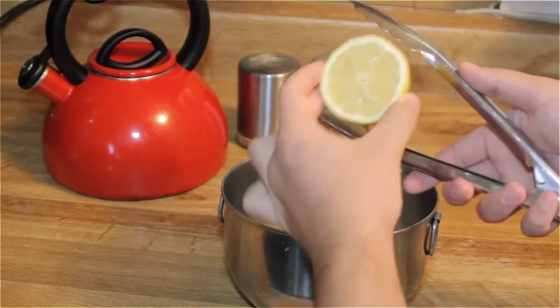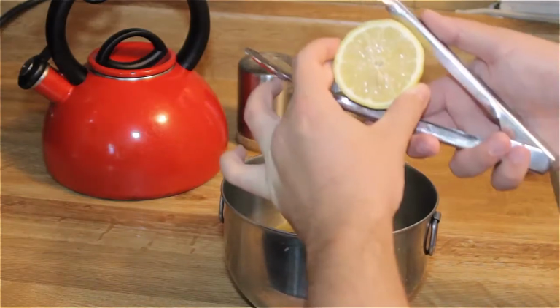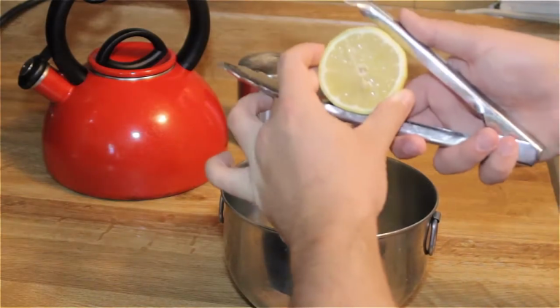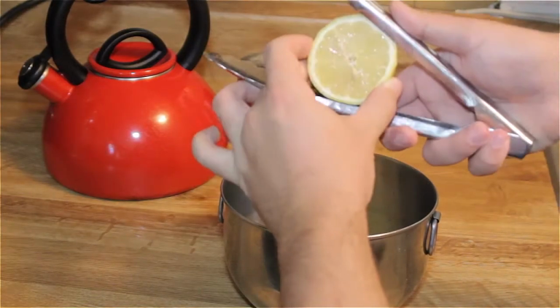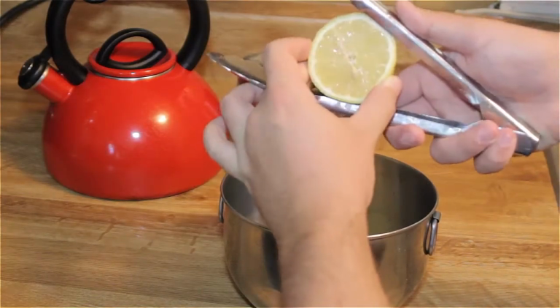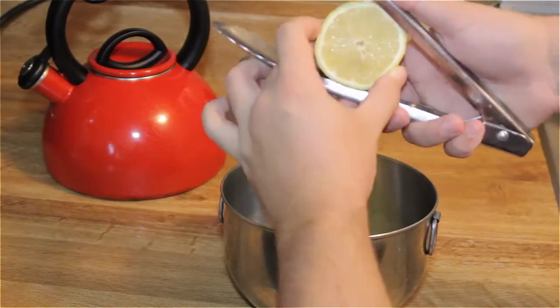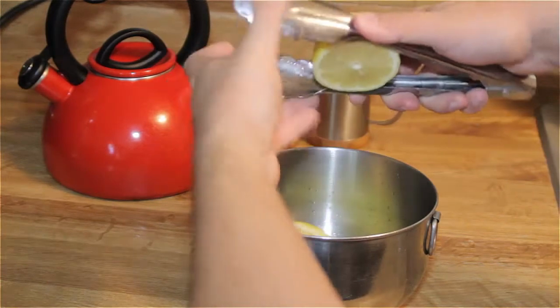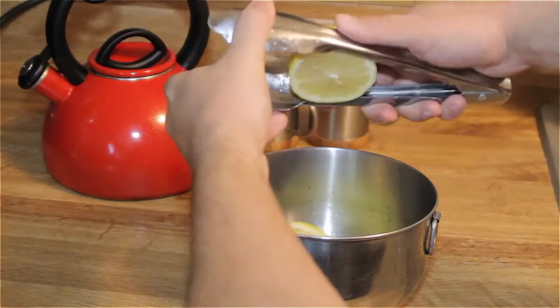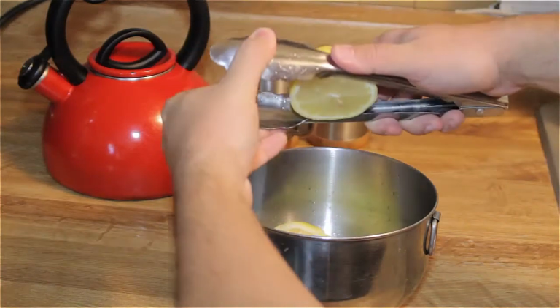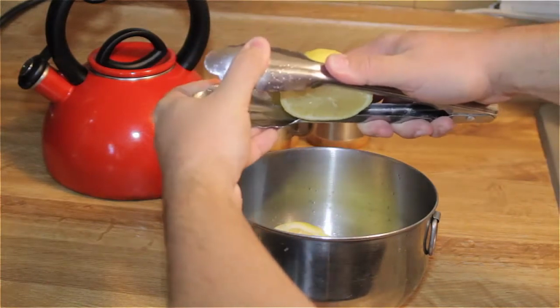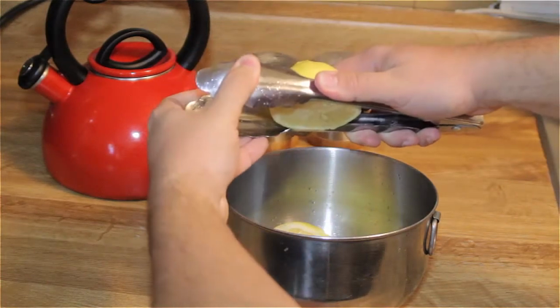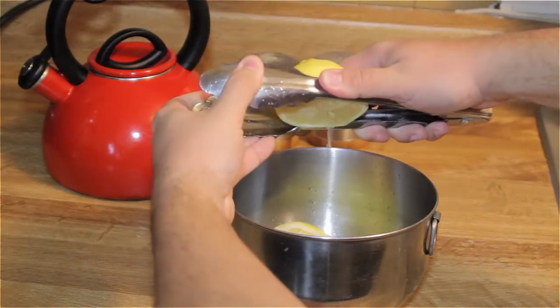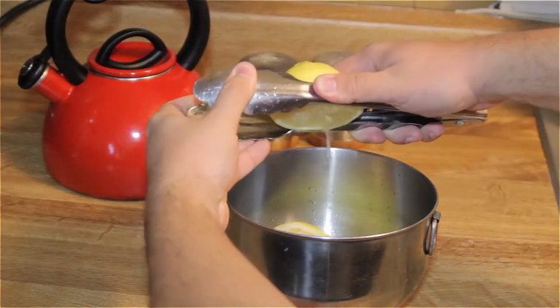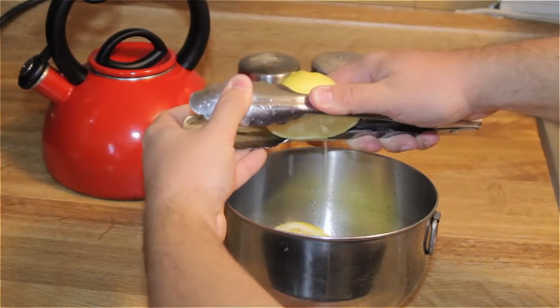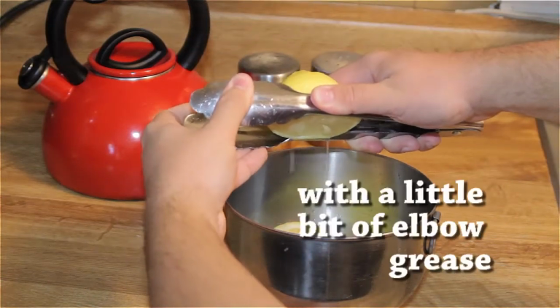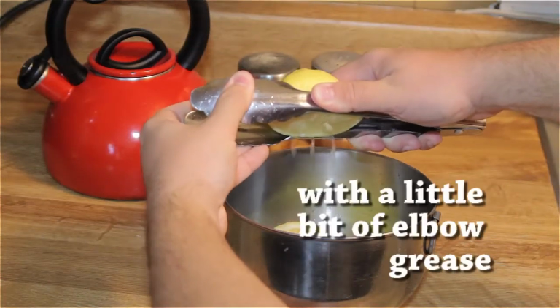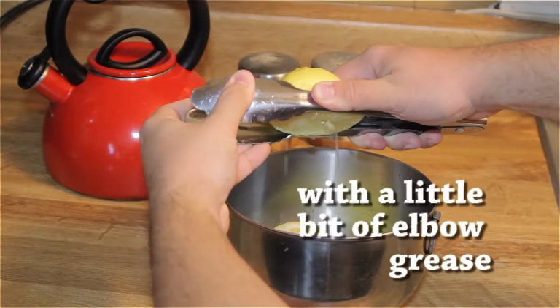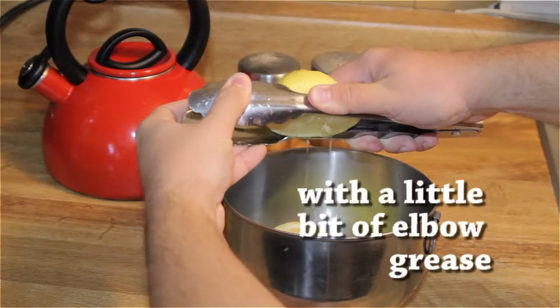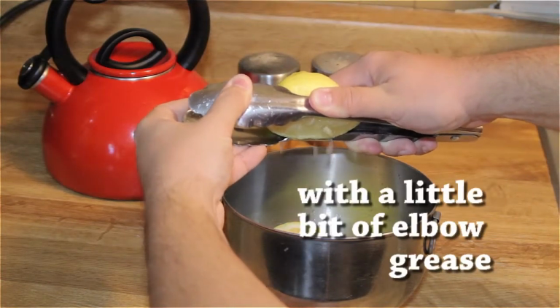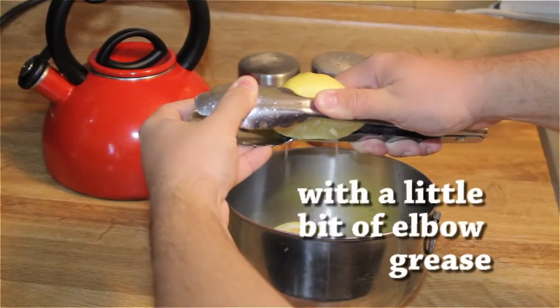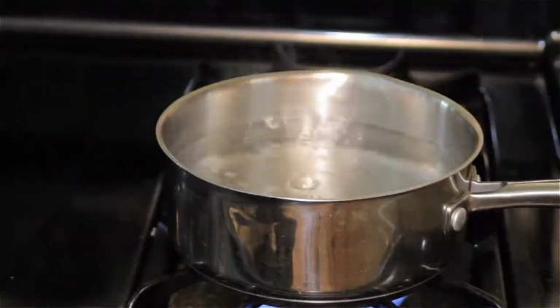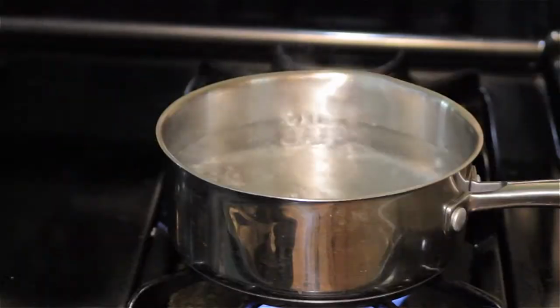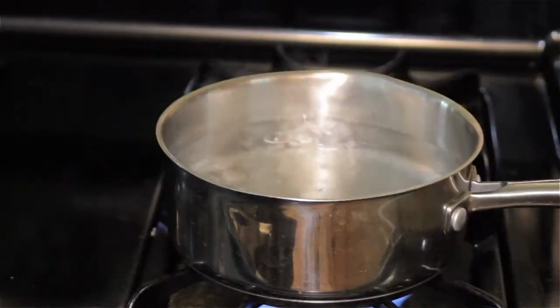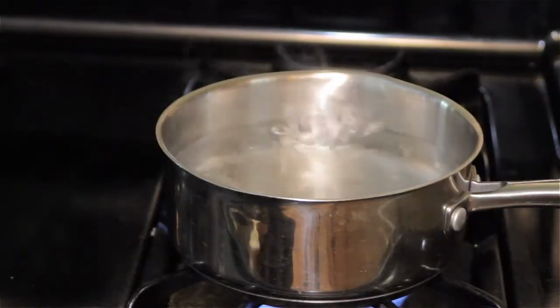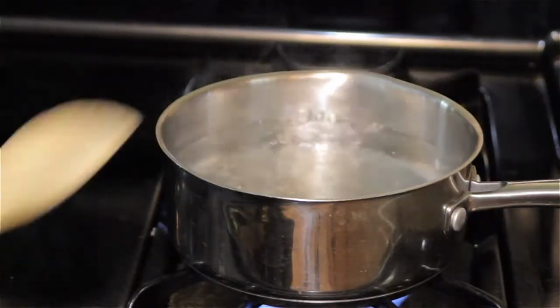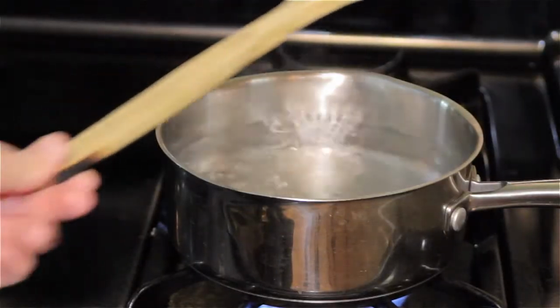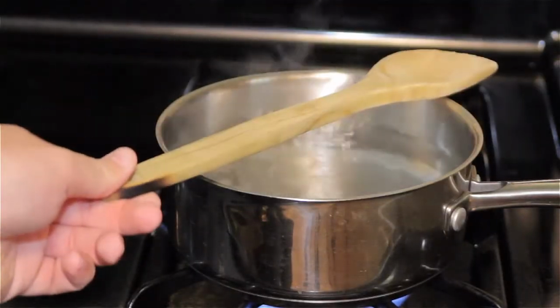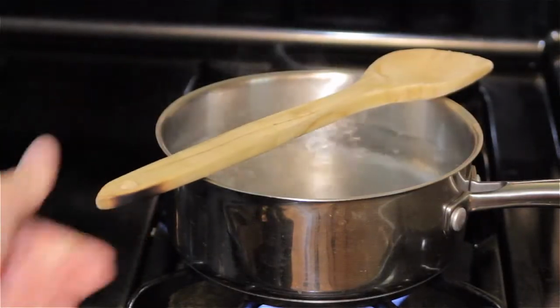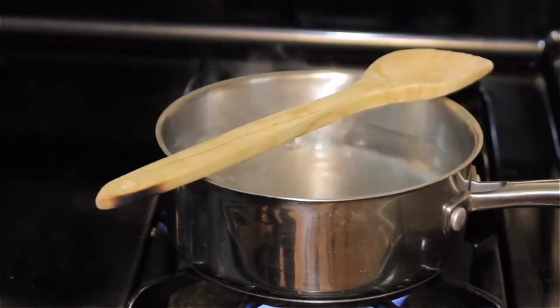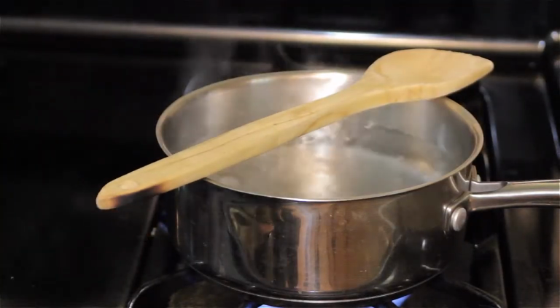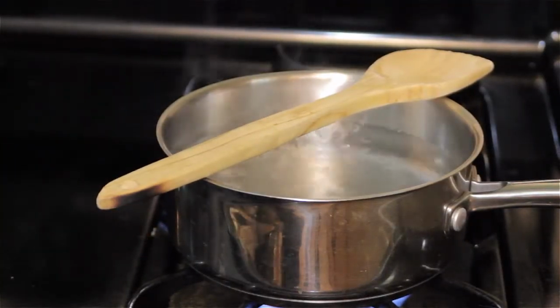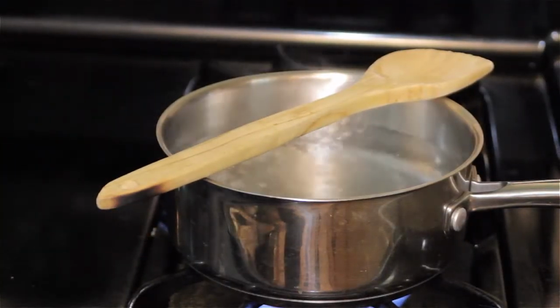When juicing a lemon, use a pair of sturdy tongs to help get all the juice out of the lemon. Place a wooden spoon over a boiling pot of water to prevent water from boiling over.